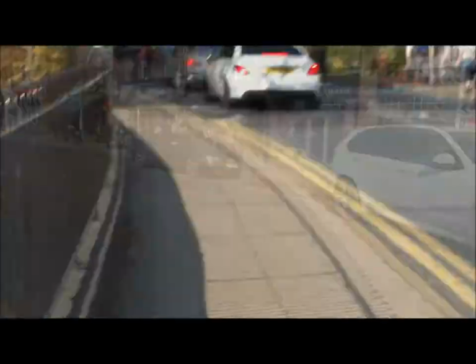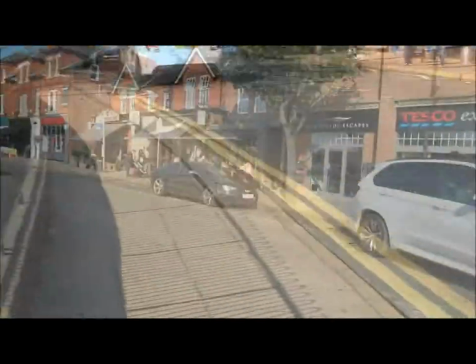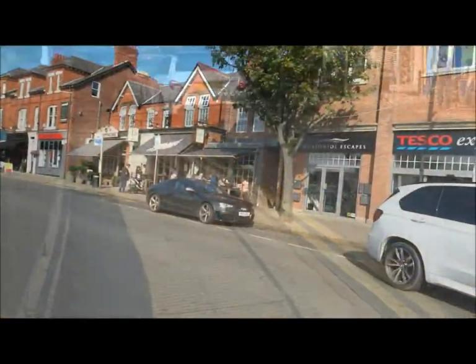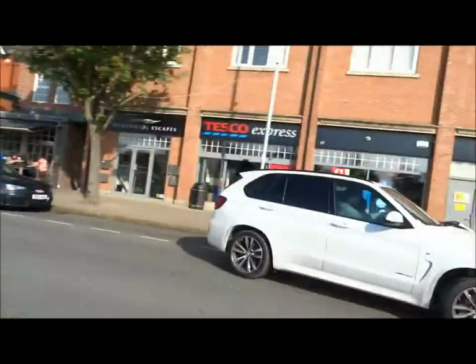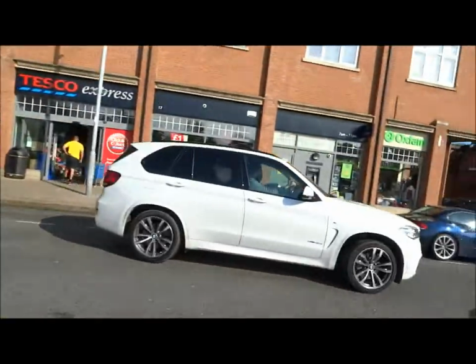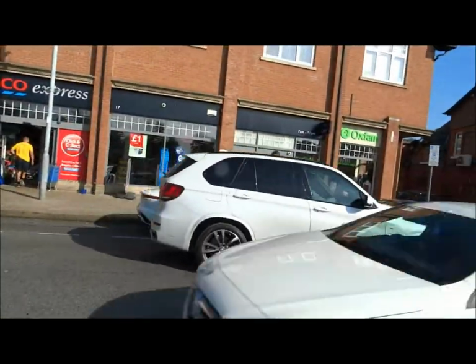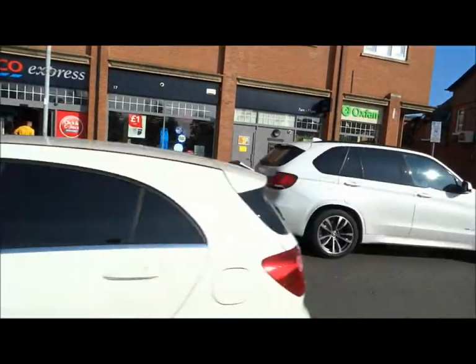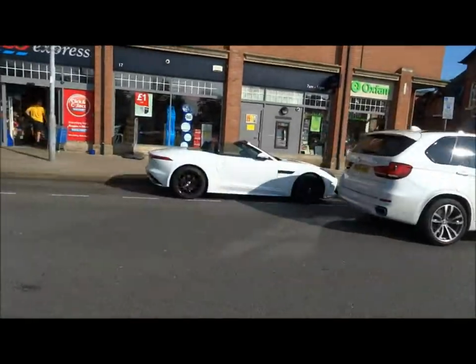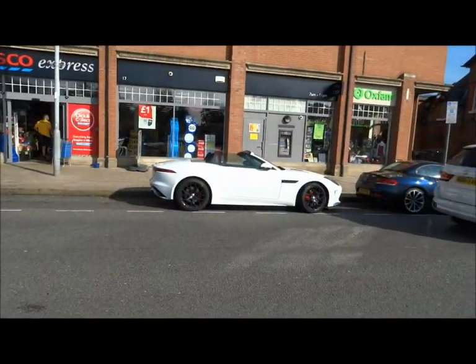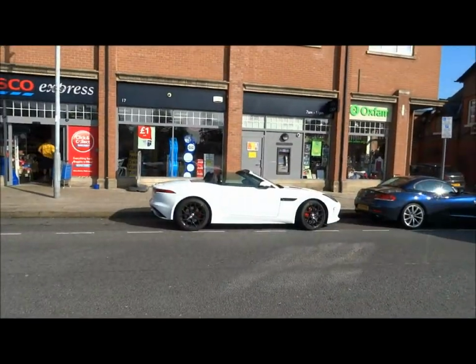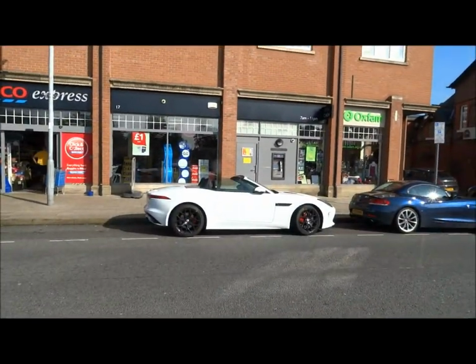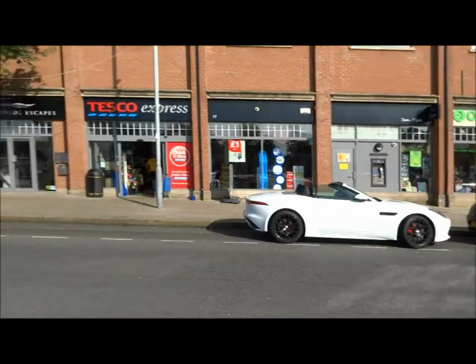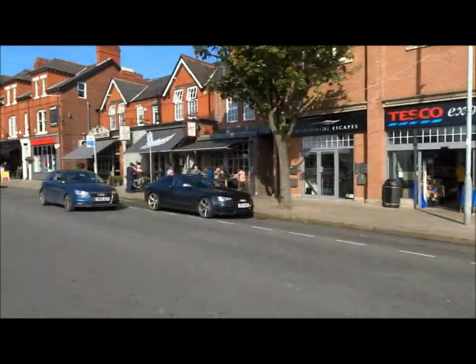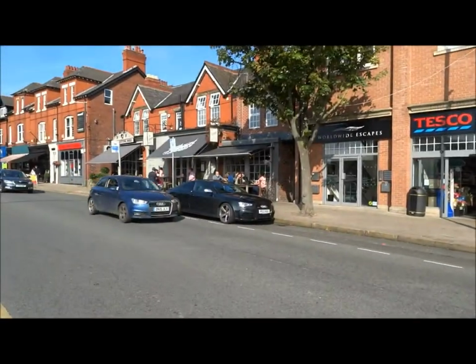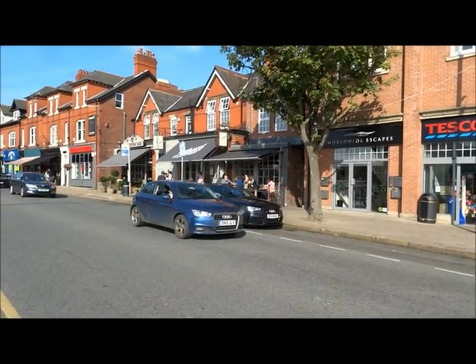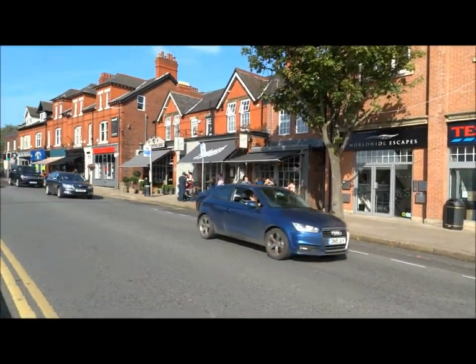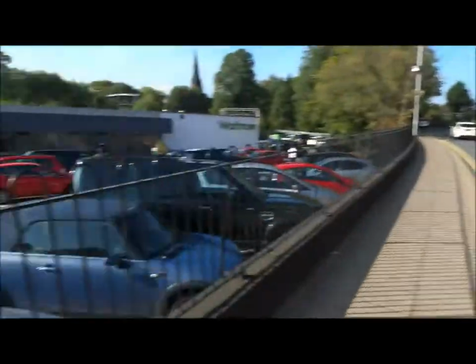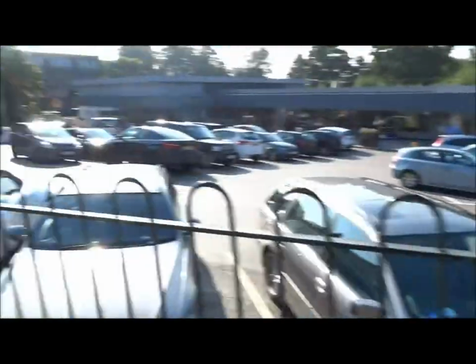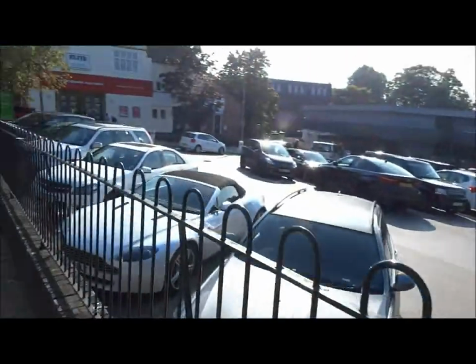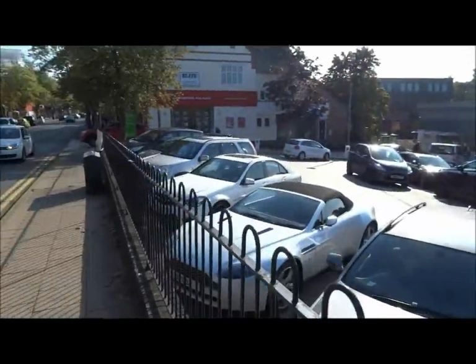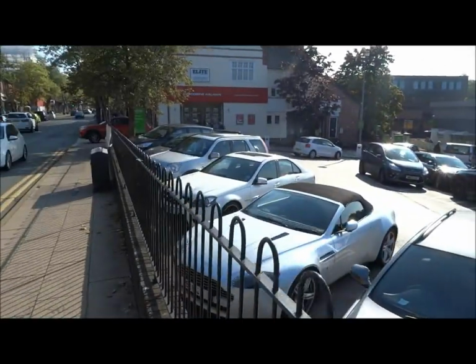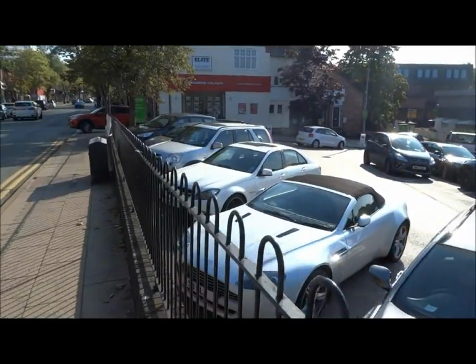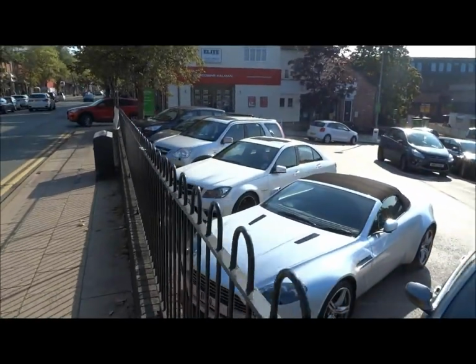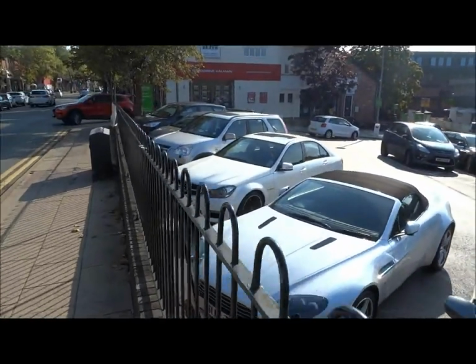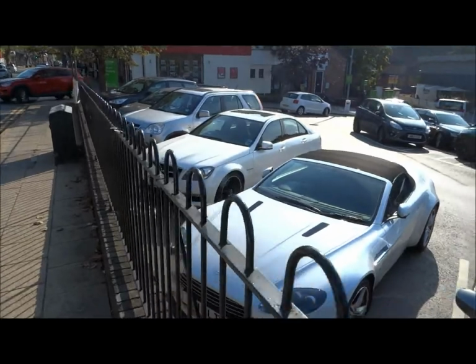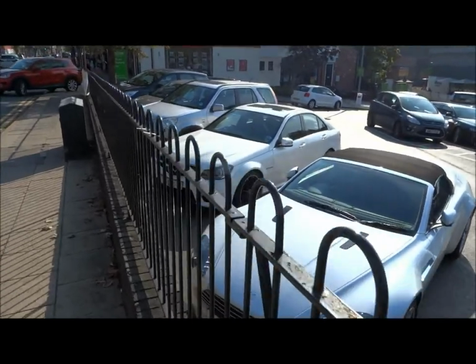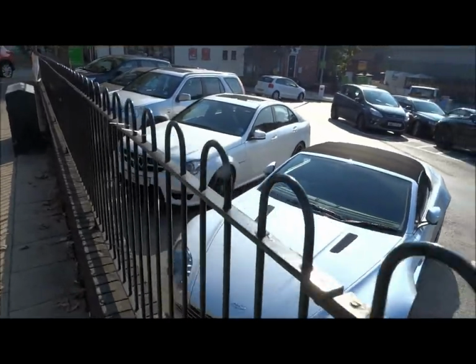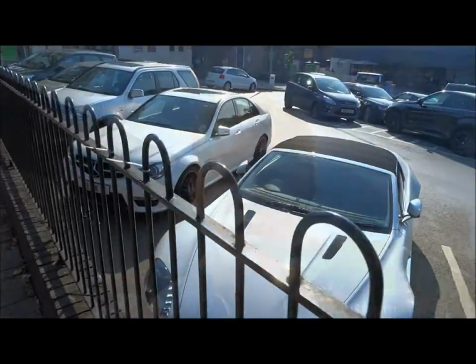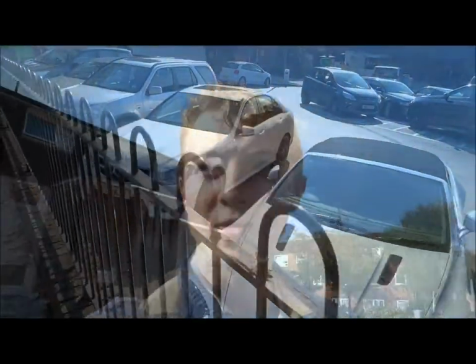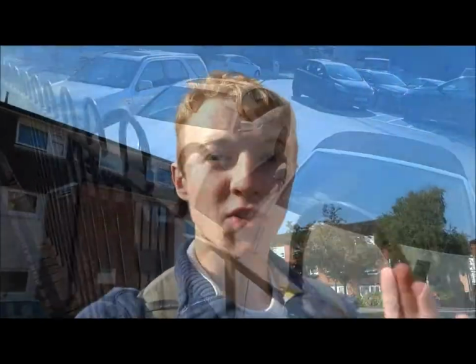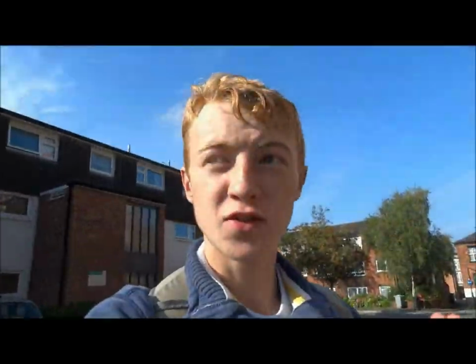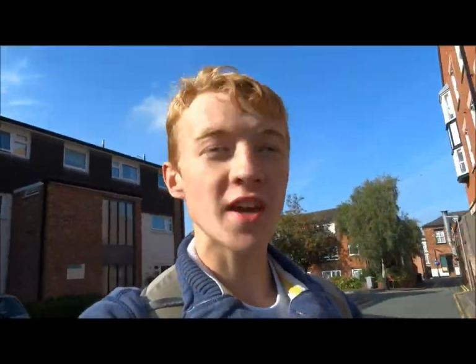That BMW is gone. Everything's fitting perfectly into place. Jag. RS5. C63. Vantage. The death squad is here.